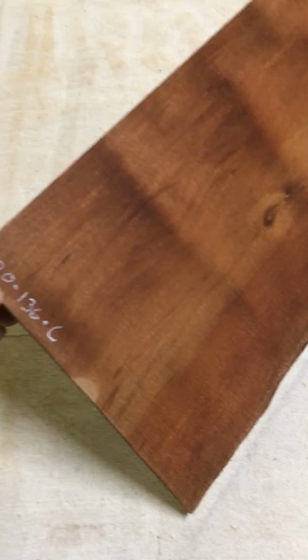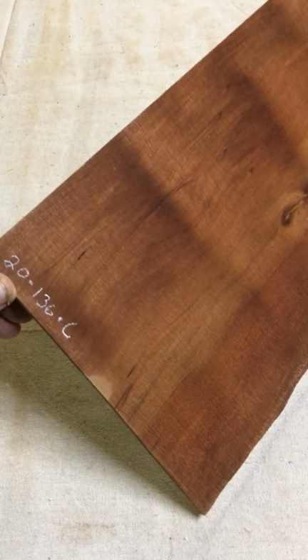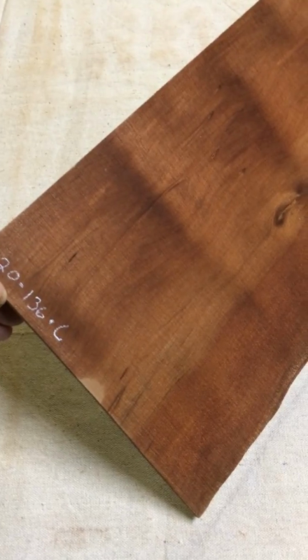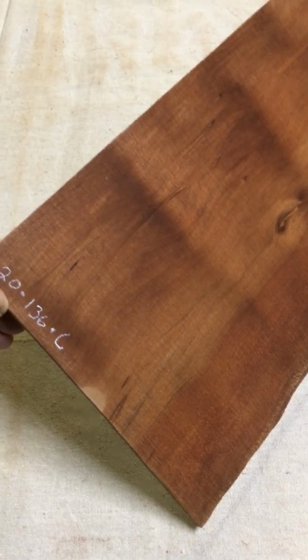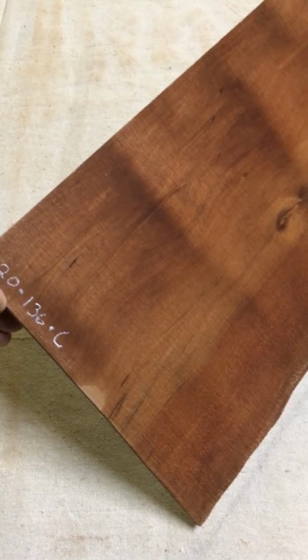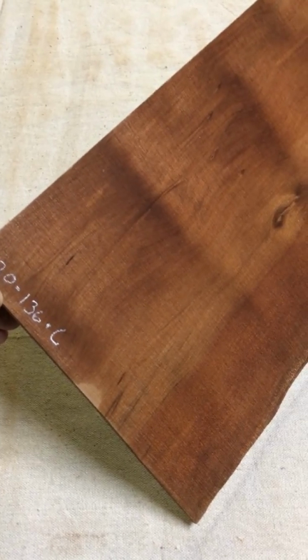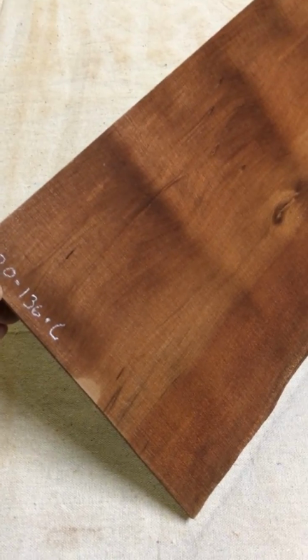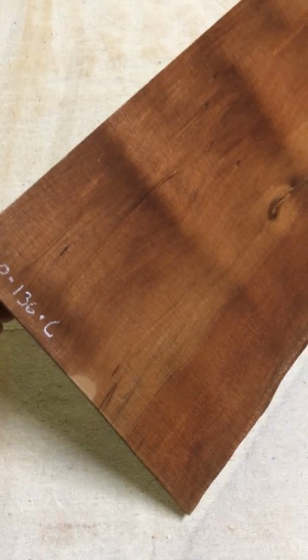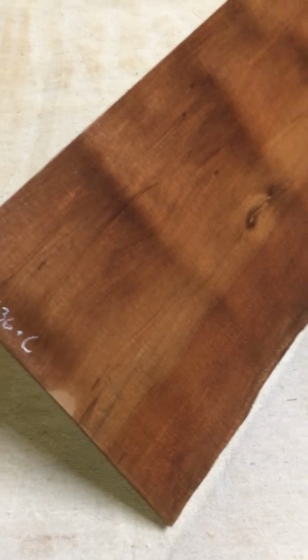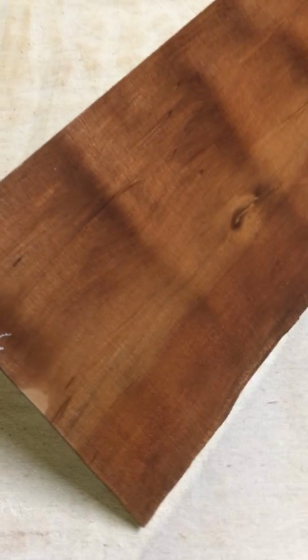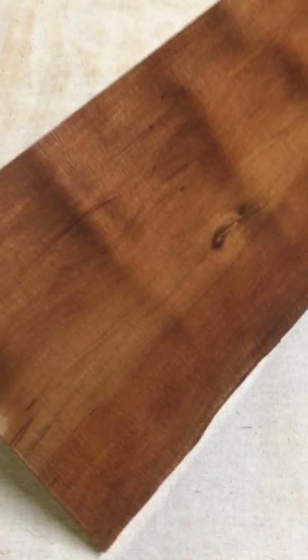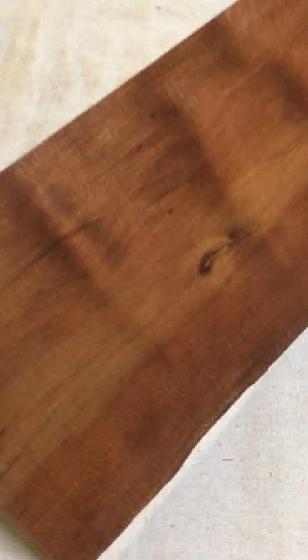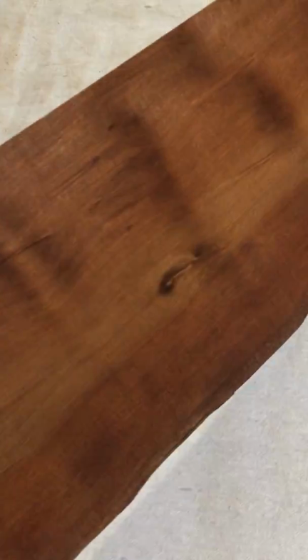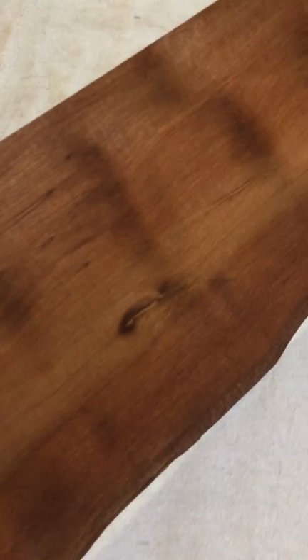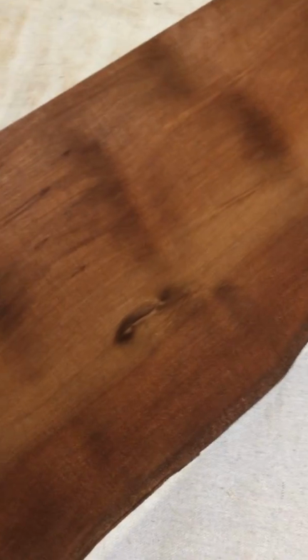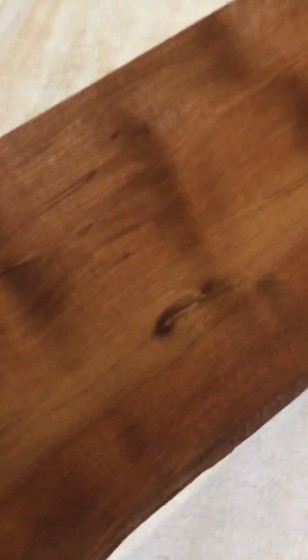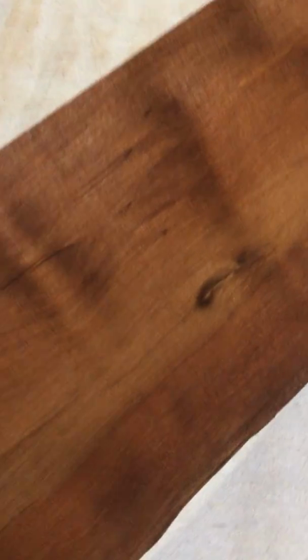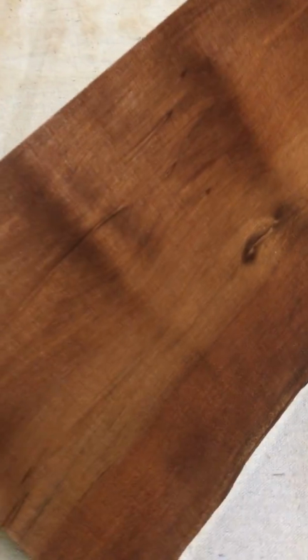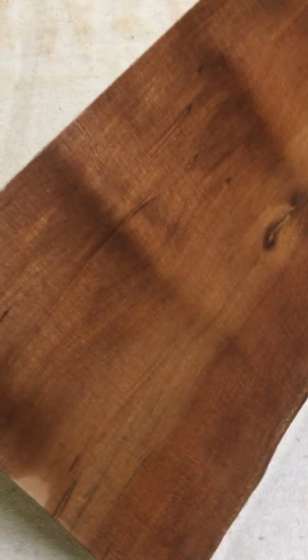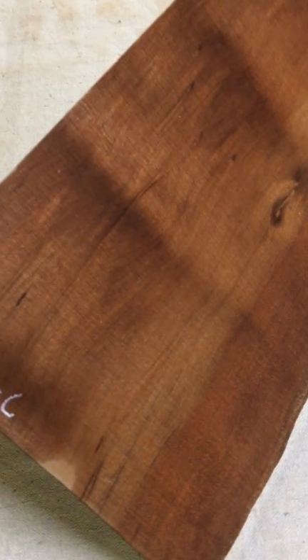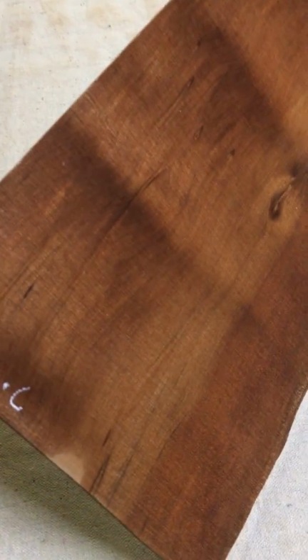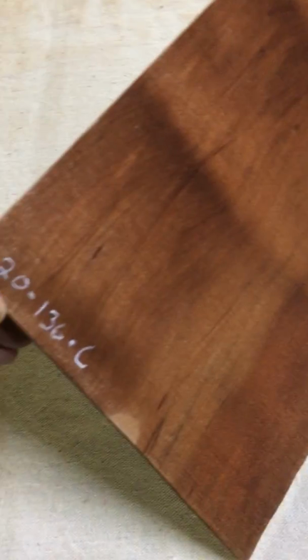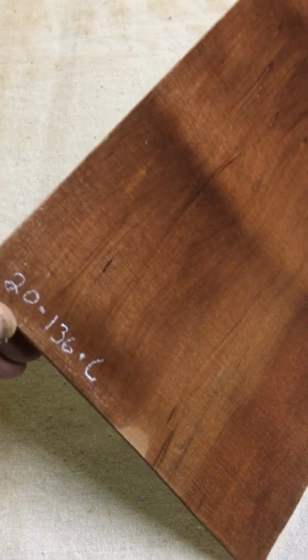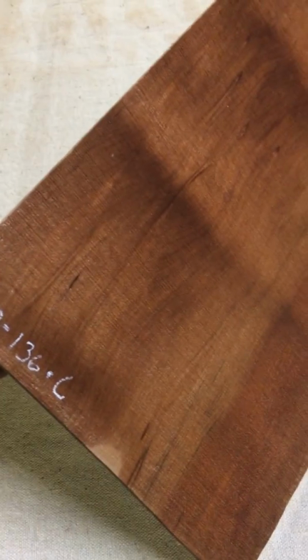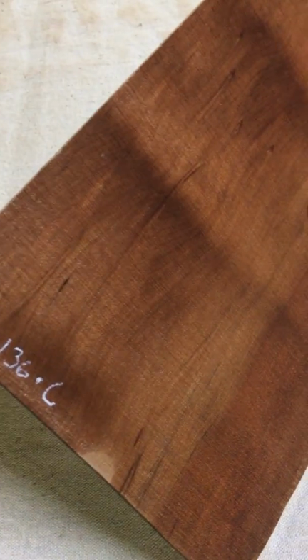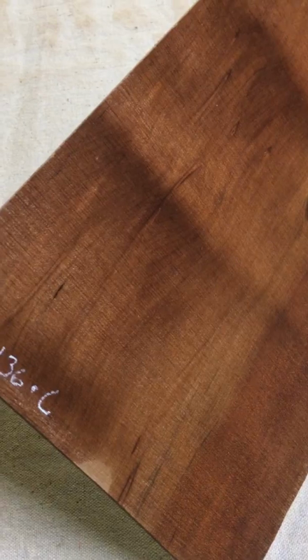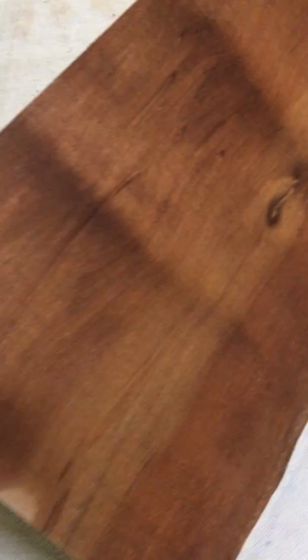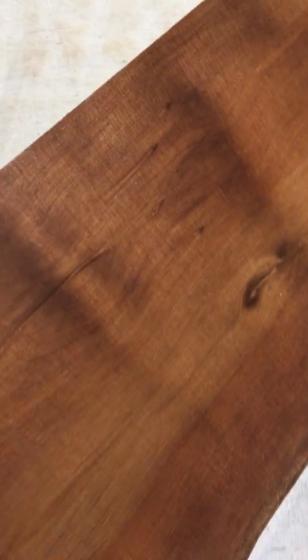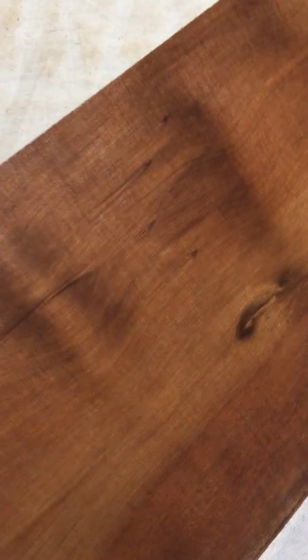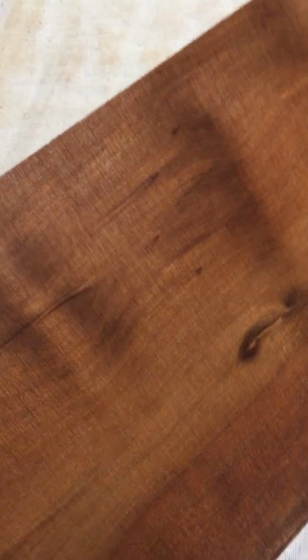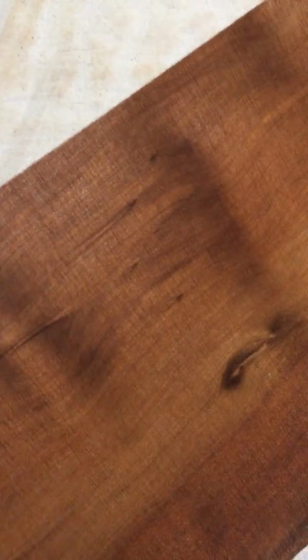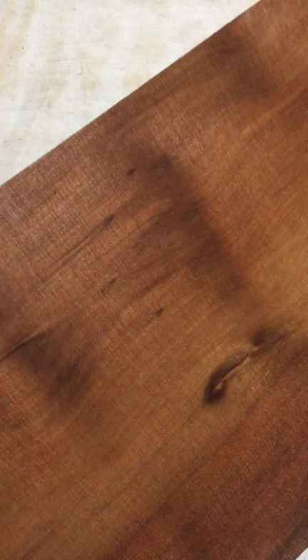We're at AnxiaWood this afternoon. I've got a stack of these MegaCurl acoustic backs. They're beautiful and it's 2-0-1-36. I think it's C through F.